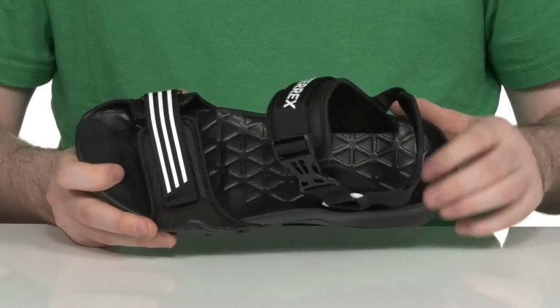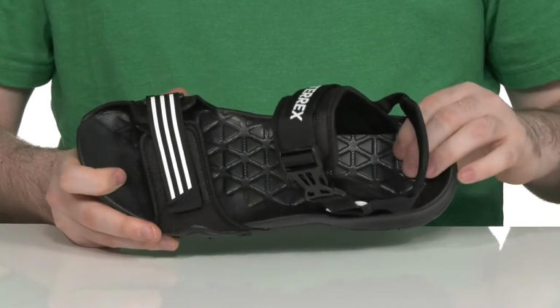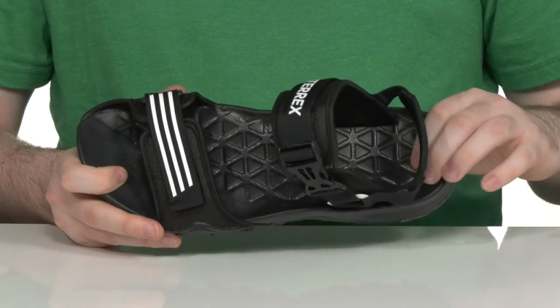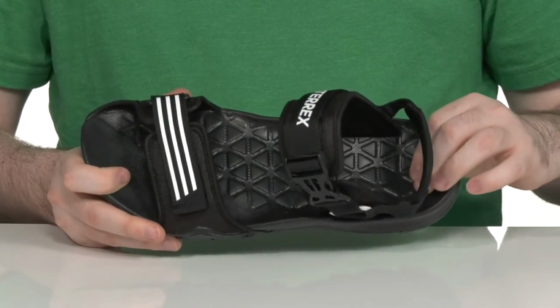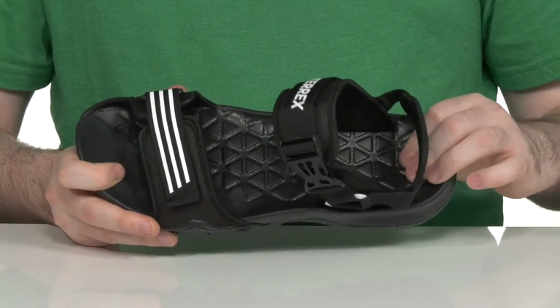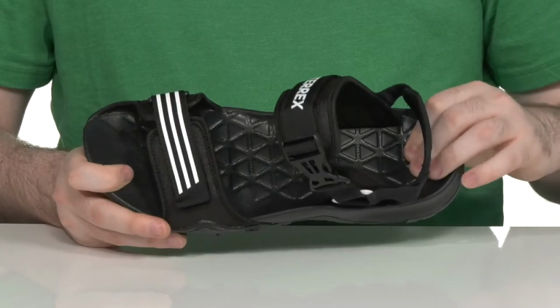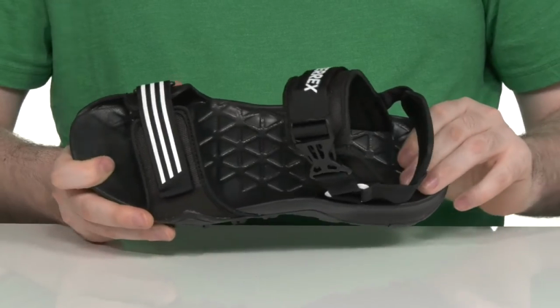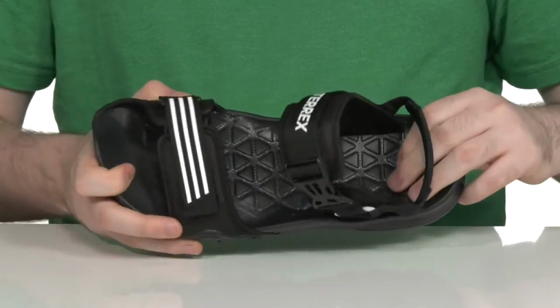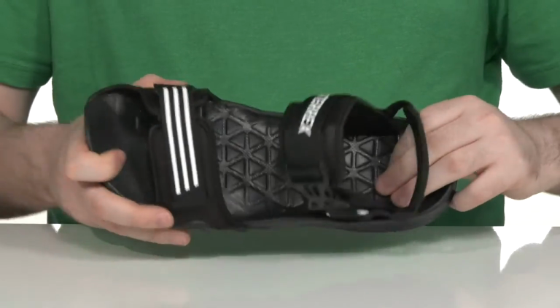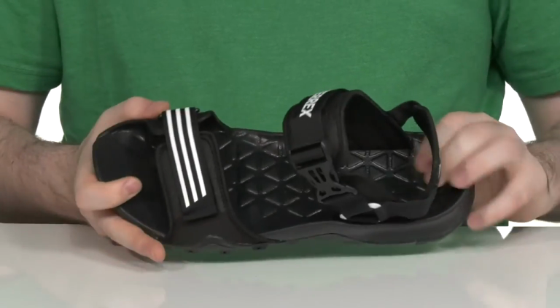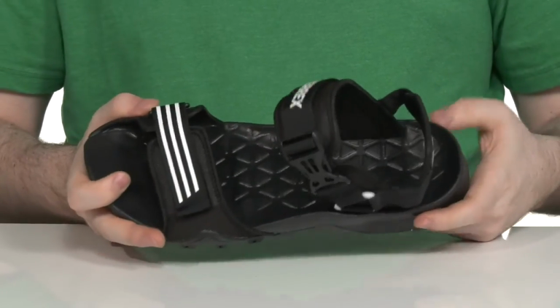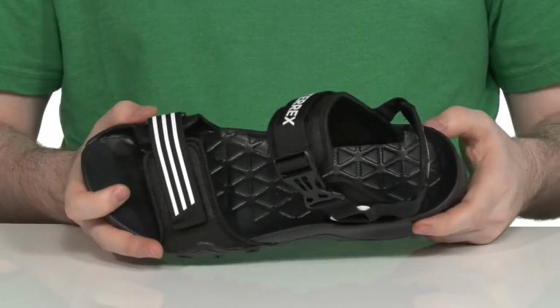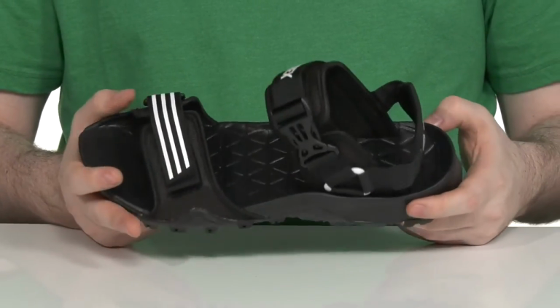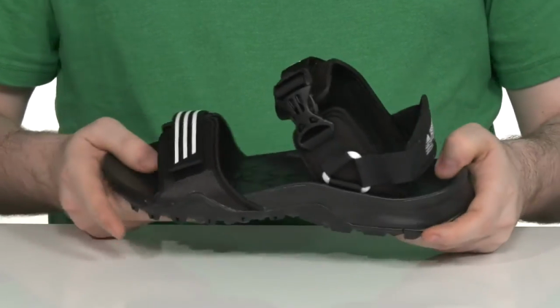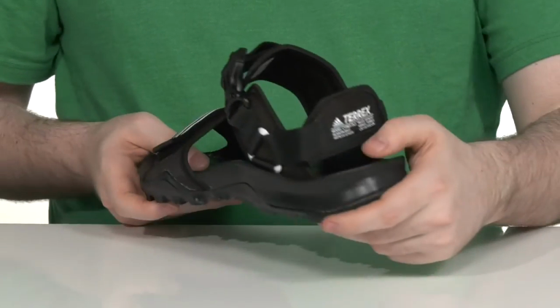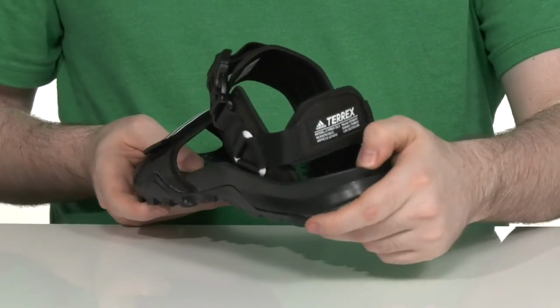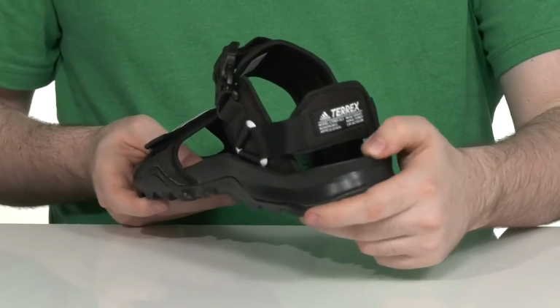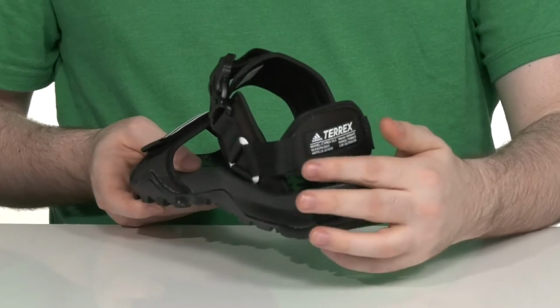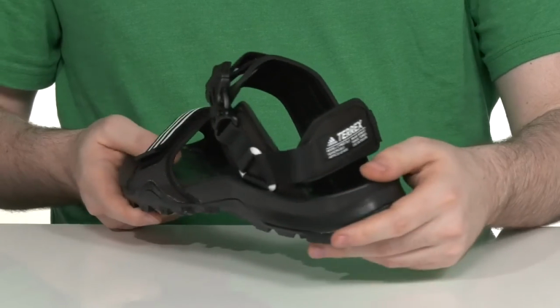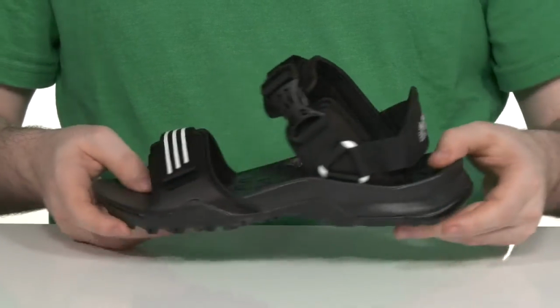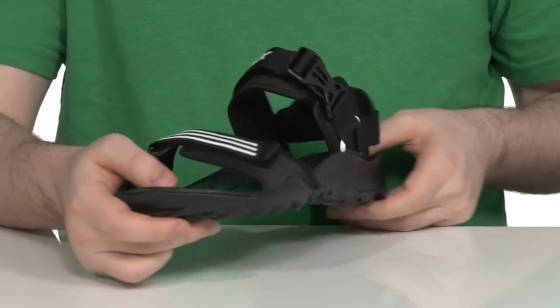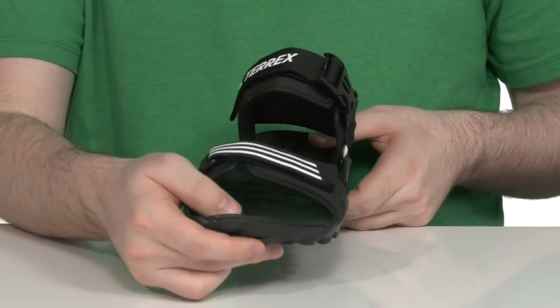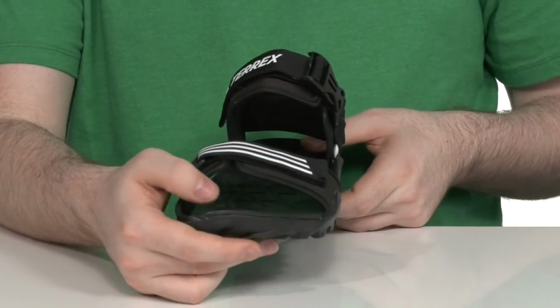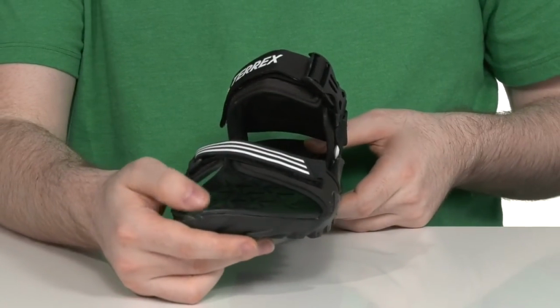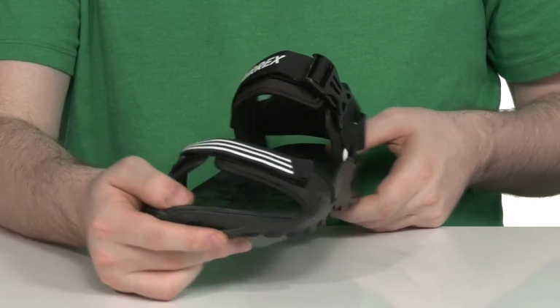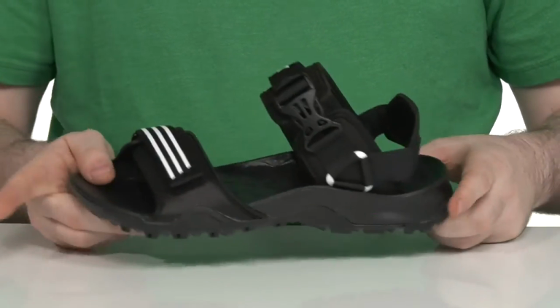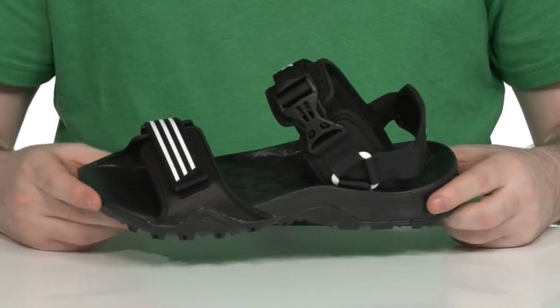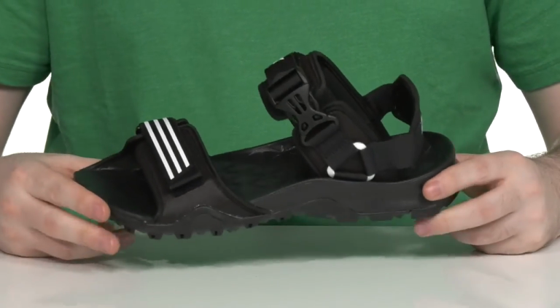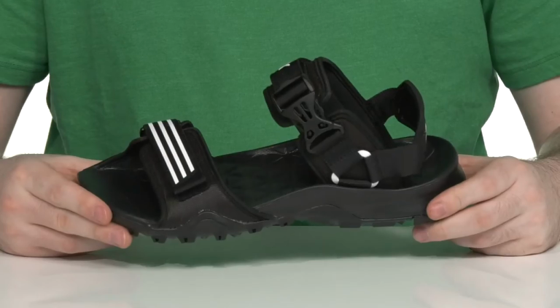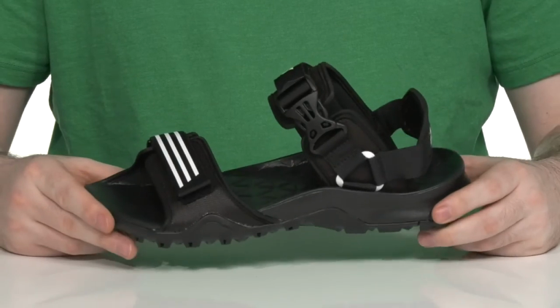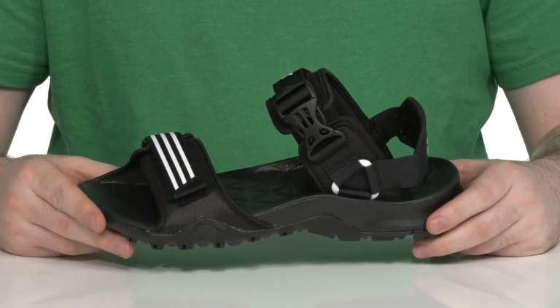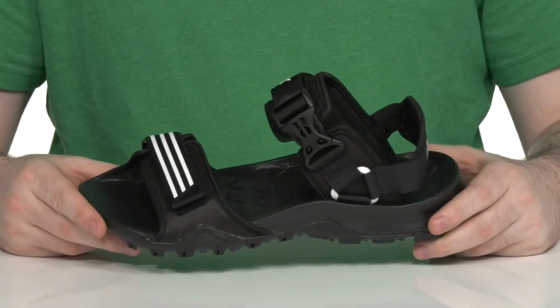The footbed underneath has a contoured shape that's very flexible and energy-returning, with an elevated heel in the back for further protection, as well as an elevated toe area so you don't bang your toes as you're out there running on trails.